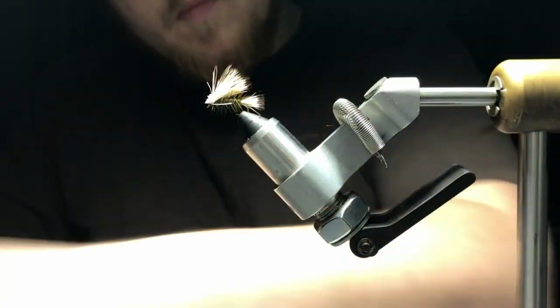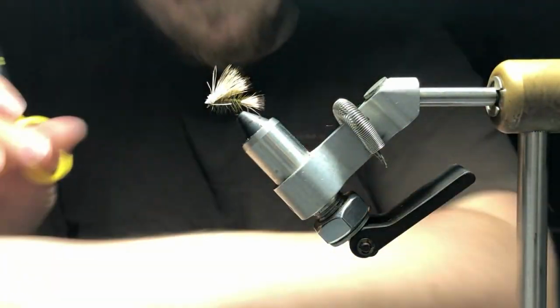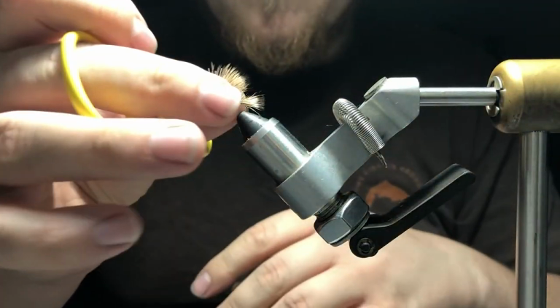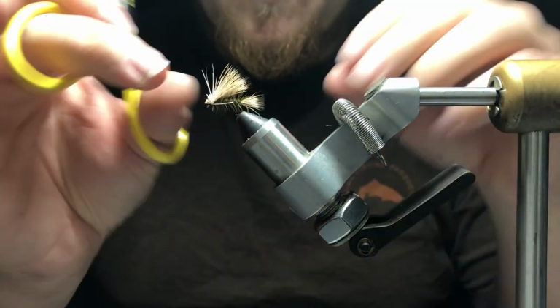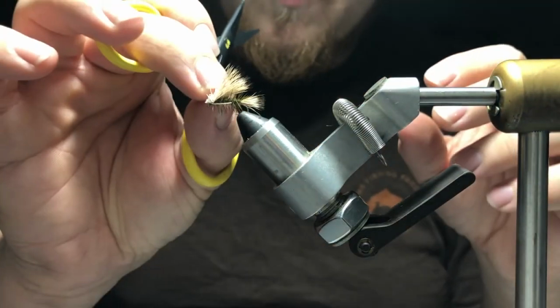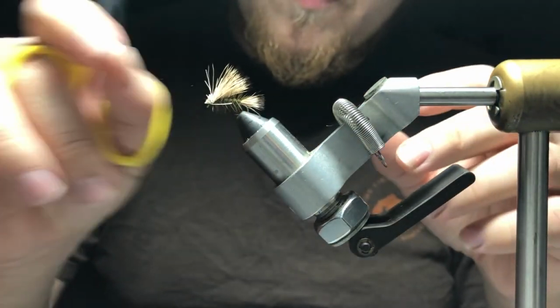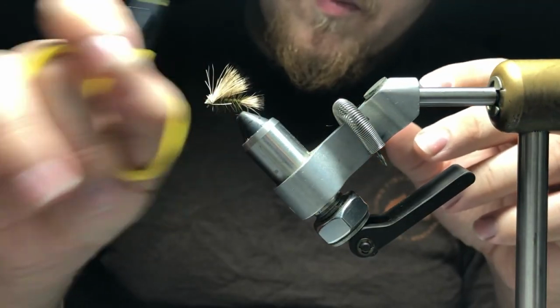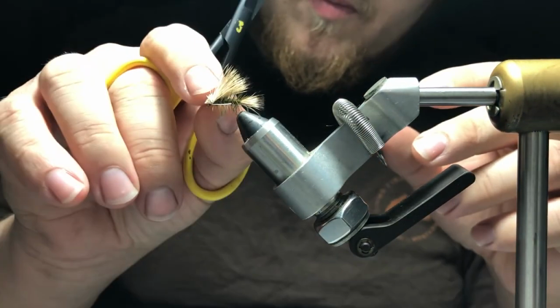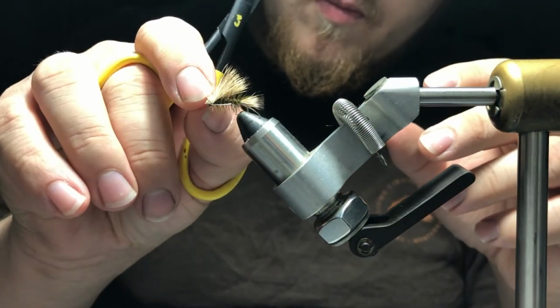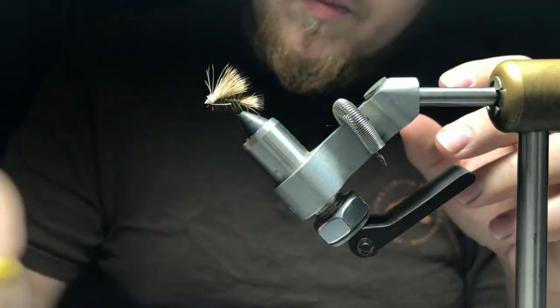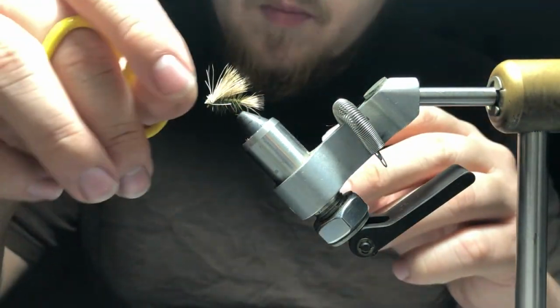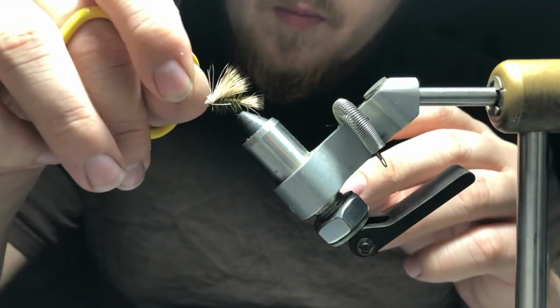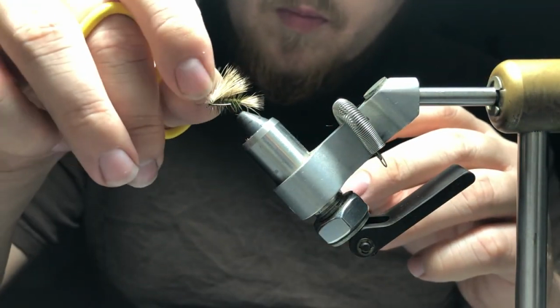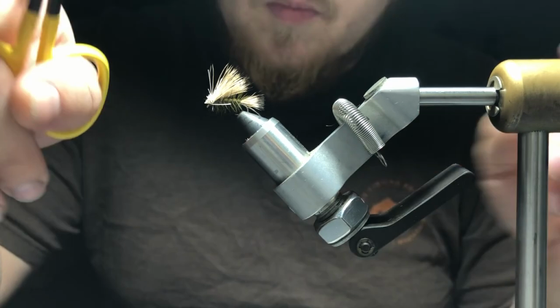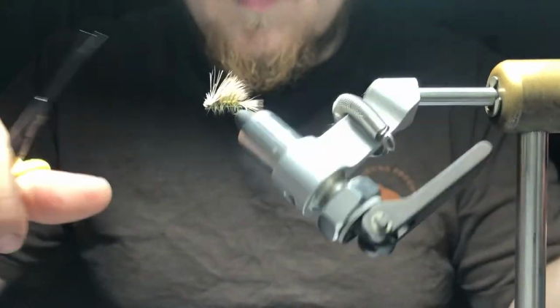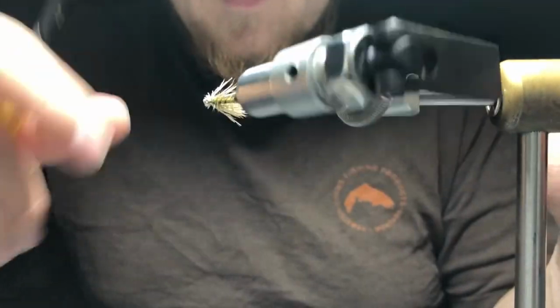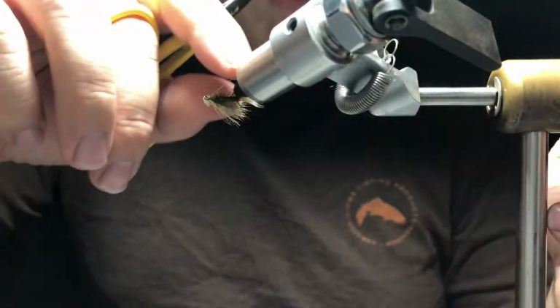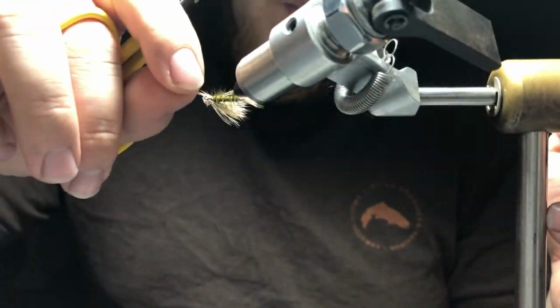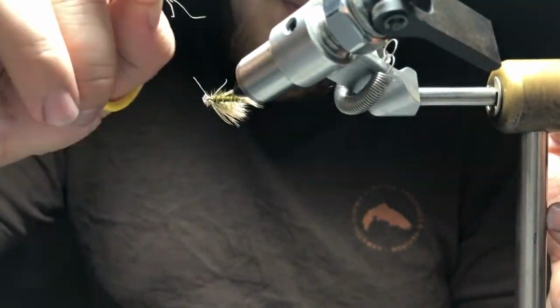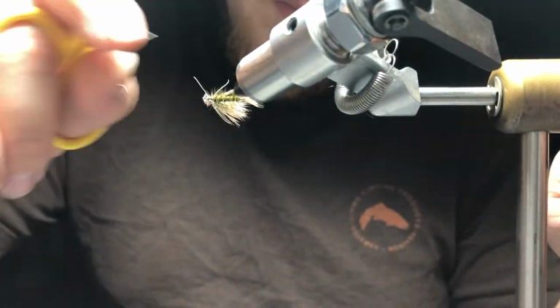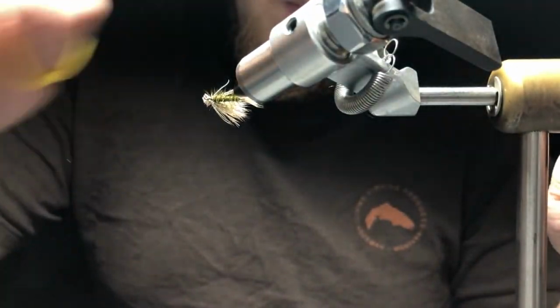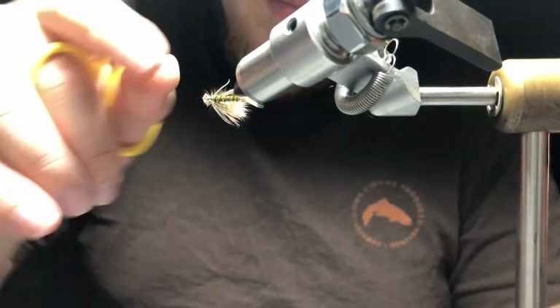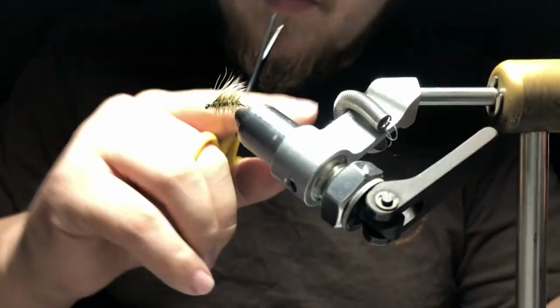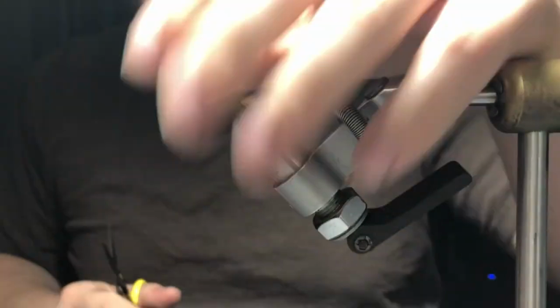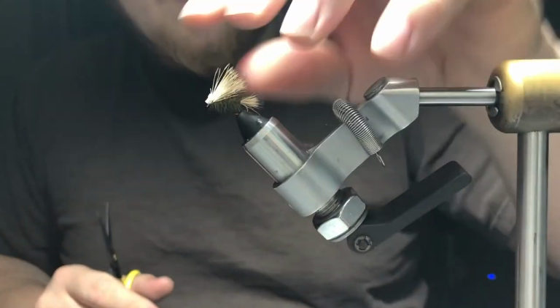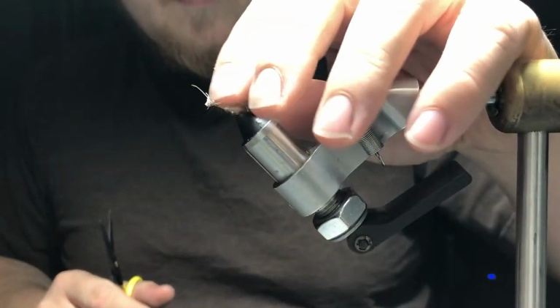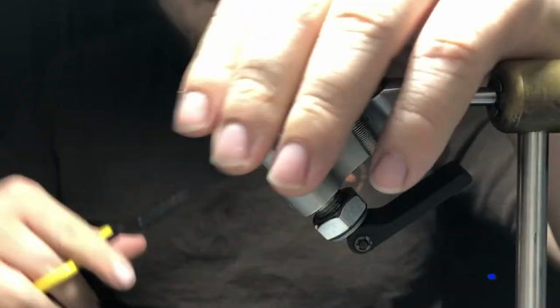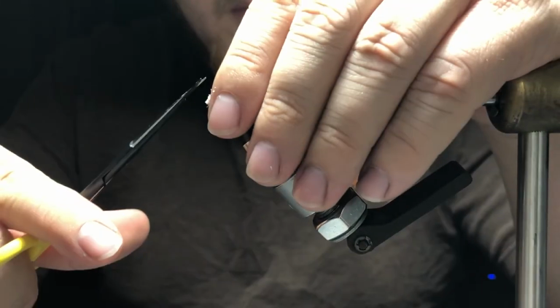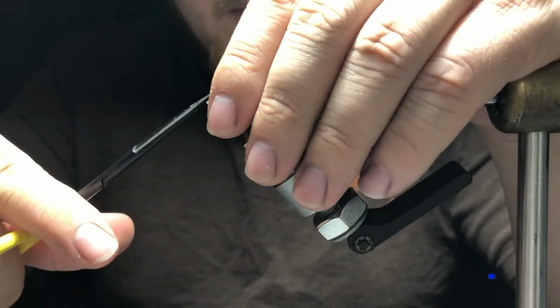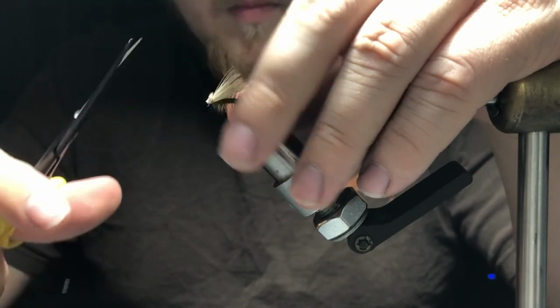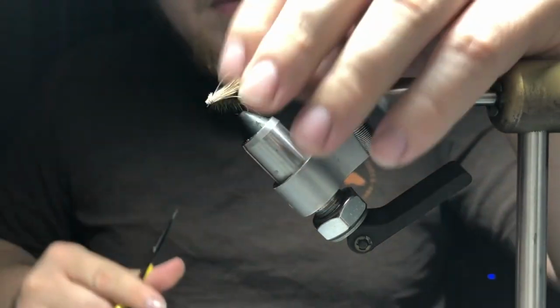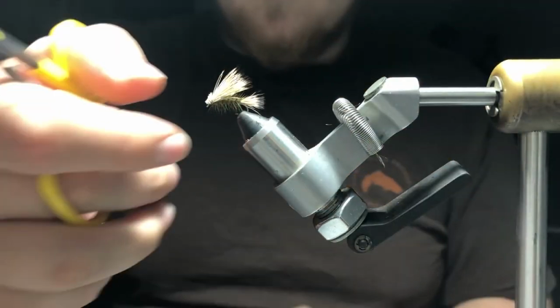It's going to float high on the water column and it's a lot easier to tie than a normal stimulator. I hope you enjoyed and learned something from the video. Like, comment, and subscribe — see y'all later.